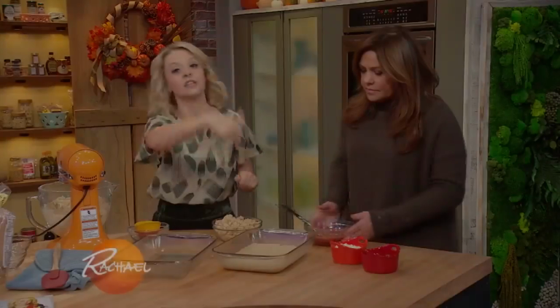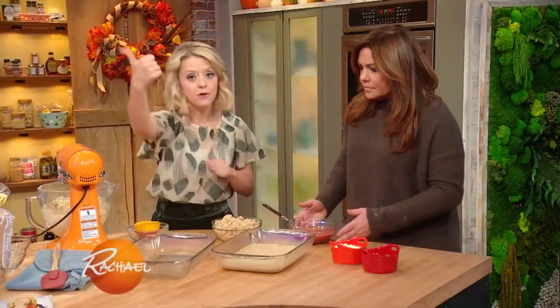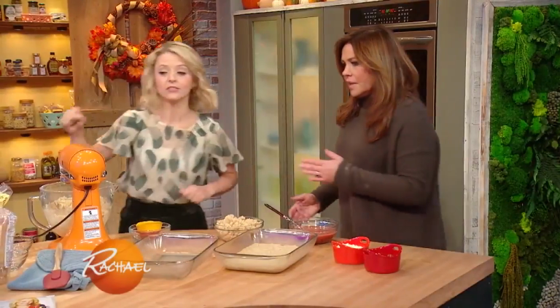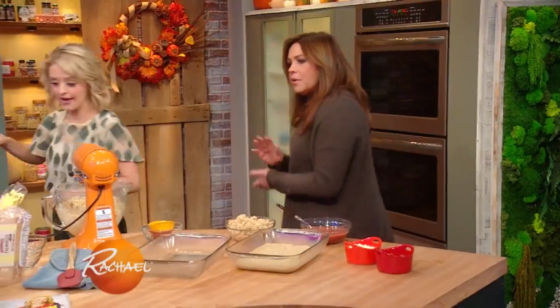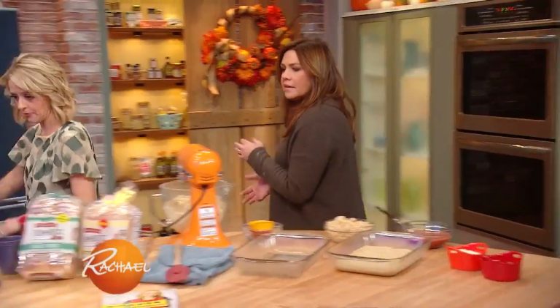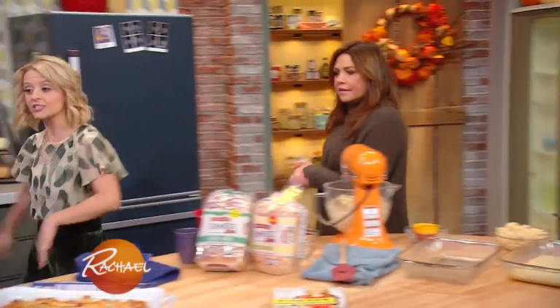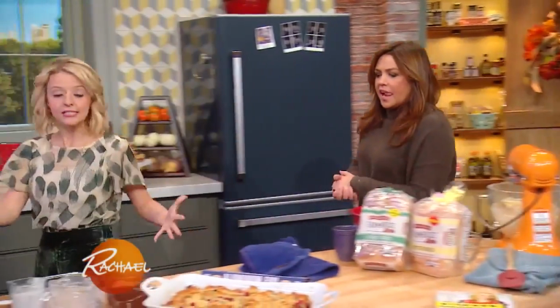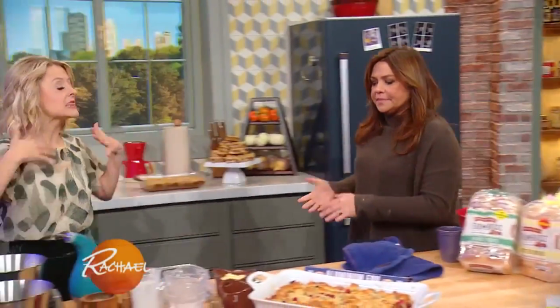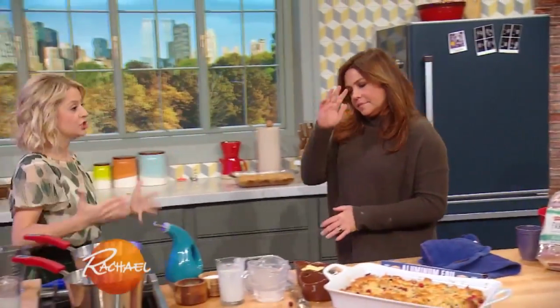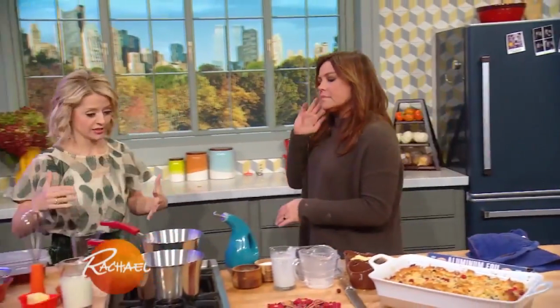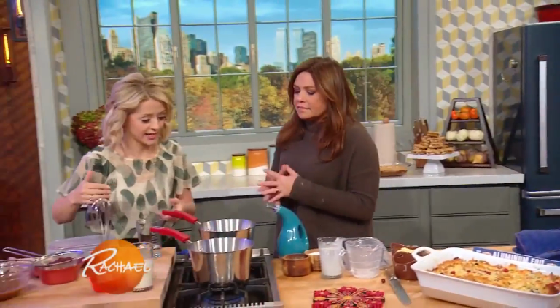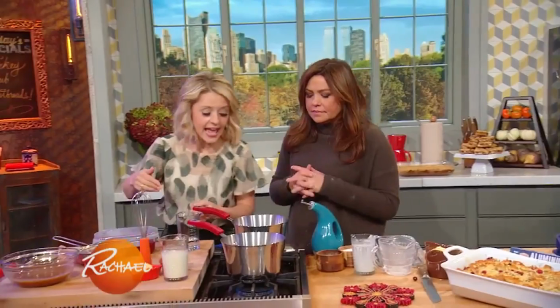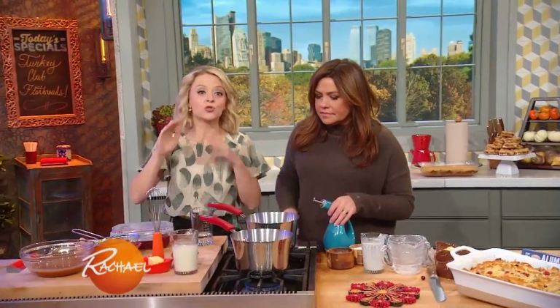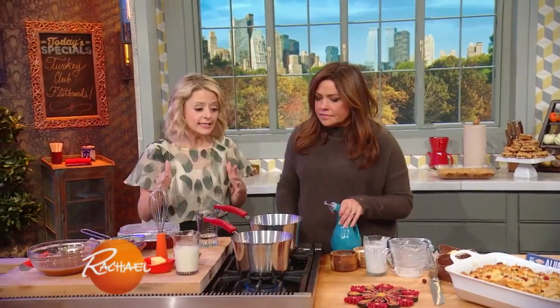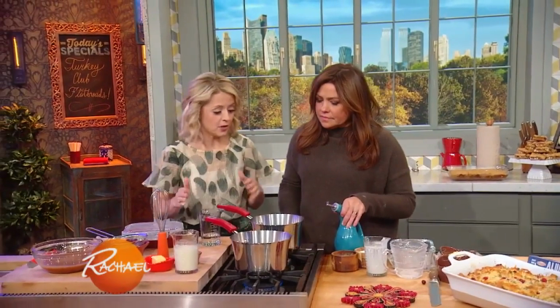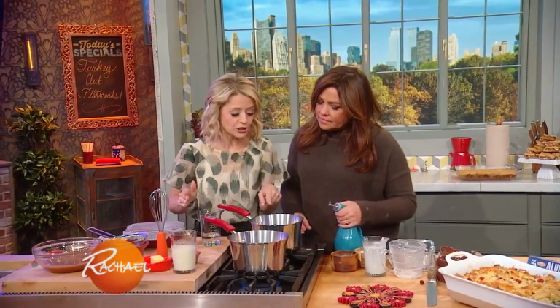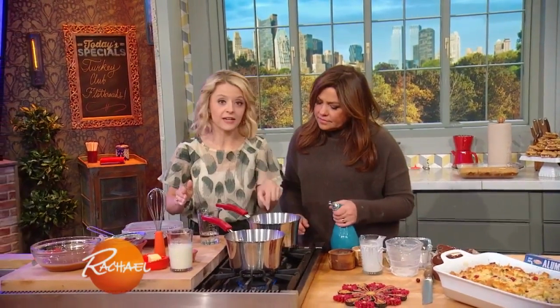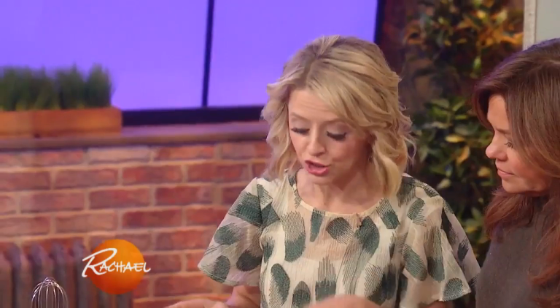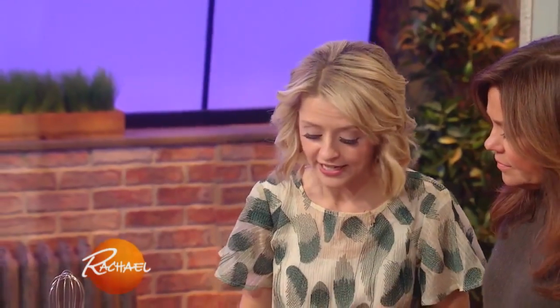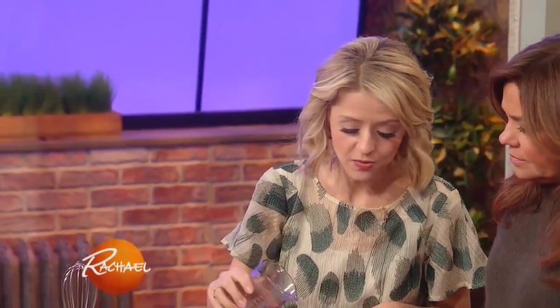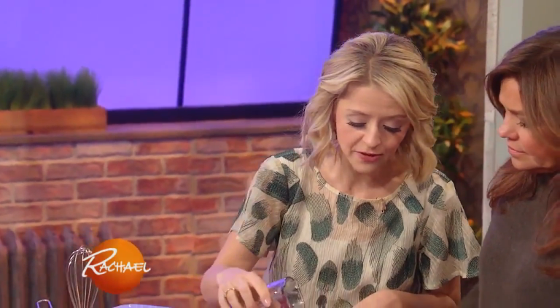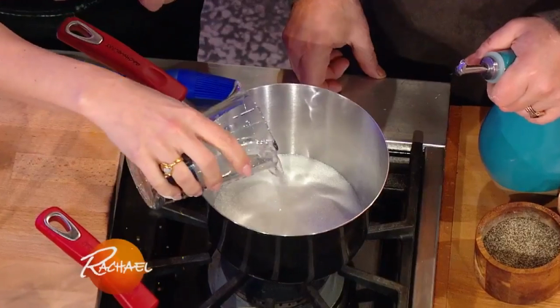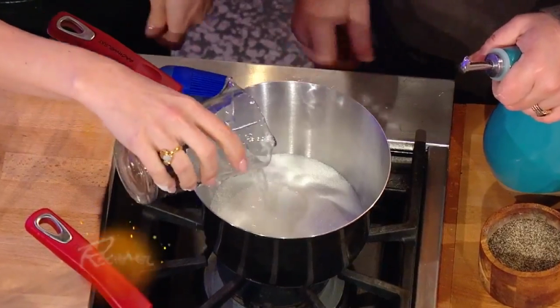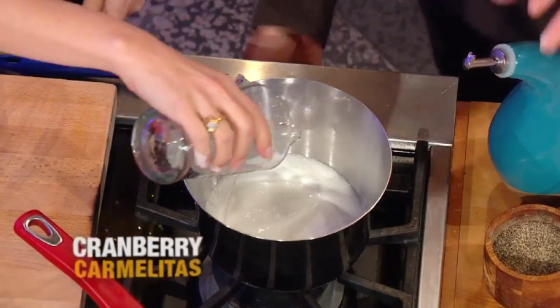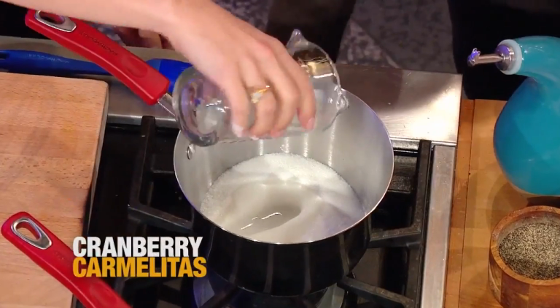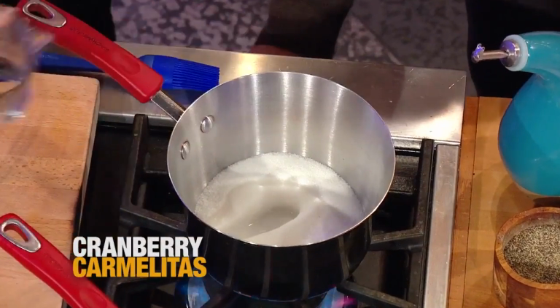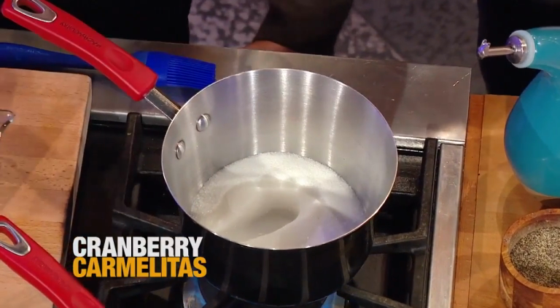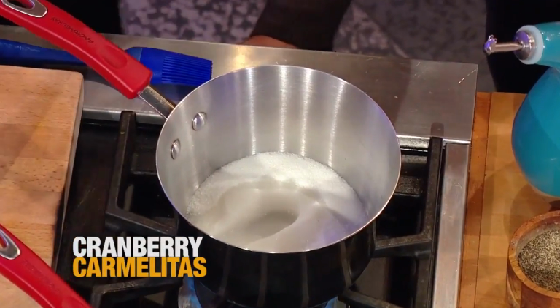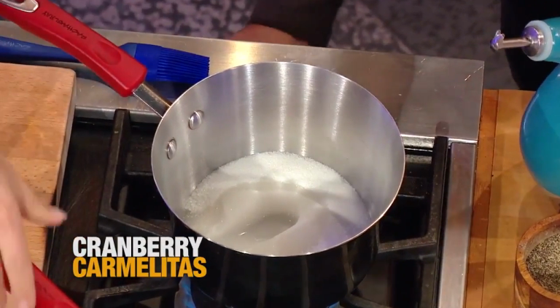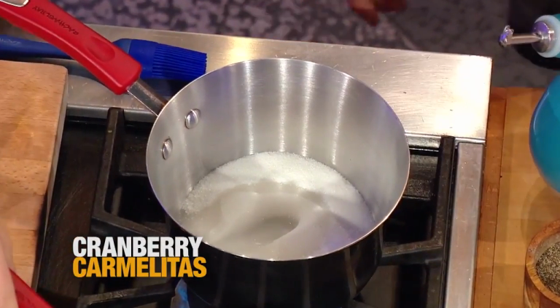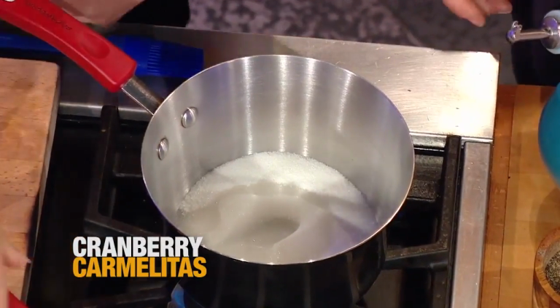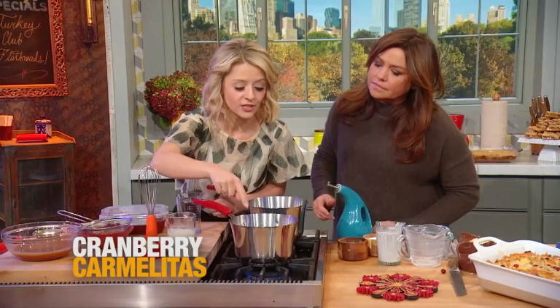Let's talk about making caramel. Caramel is something I love to do during the holidays, and it's really simple. All we're doing is we've got some sugar in here with a little bit of water. We're going to add some heat, and this one is almost there for us.